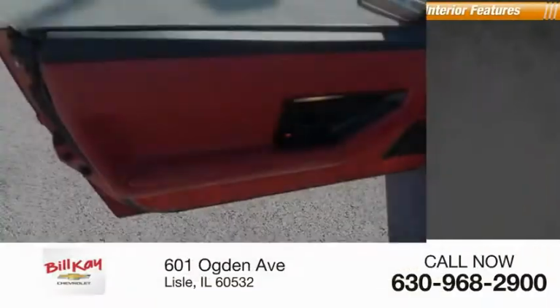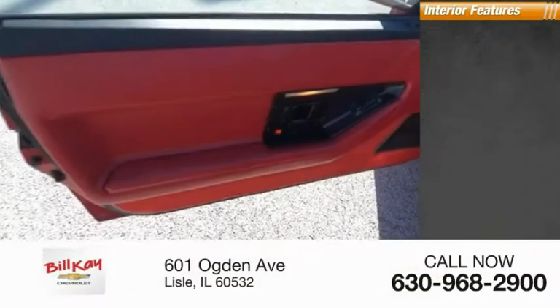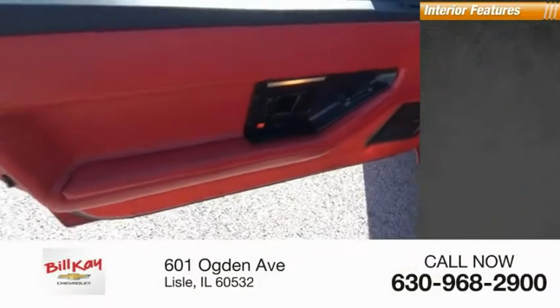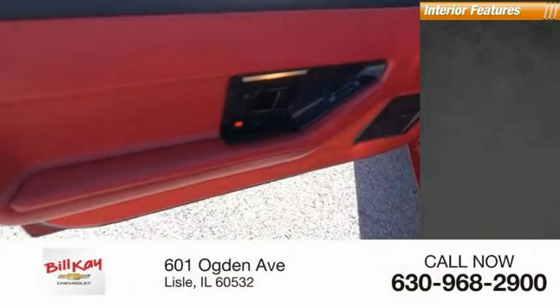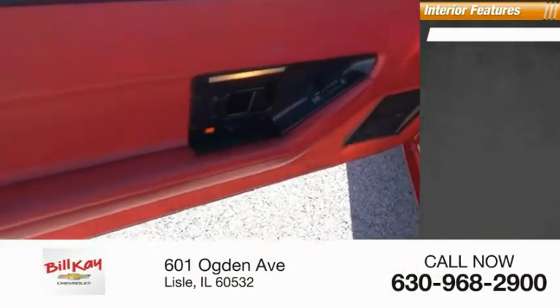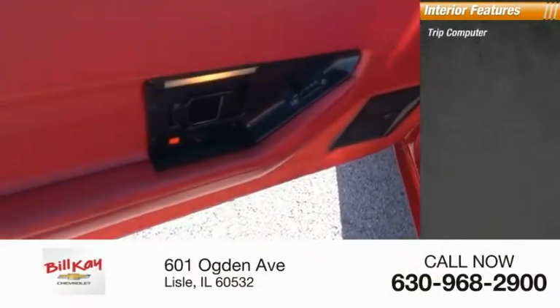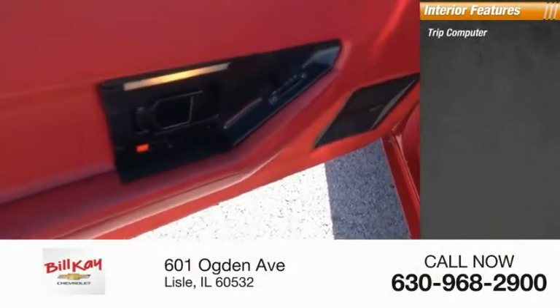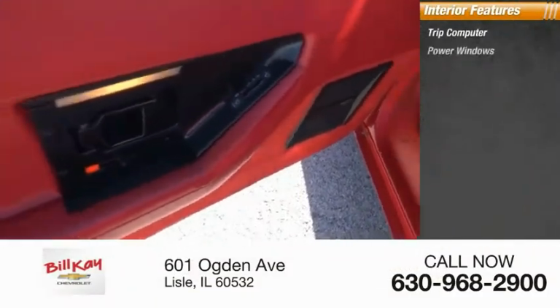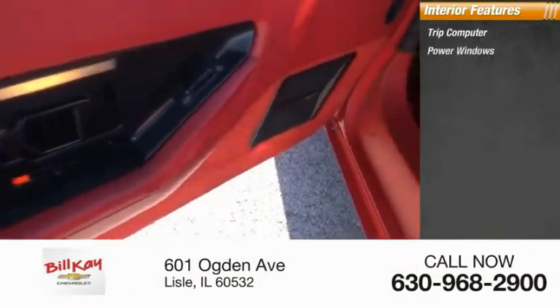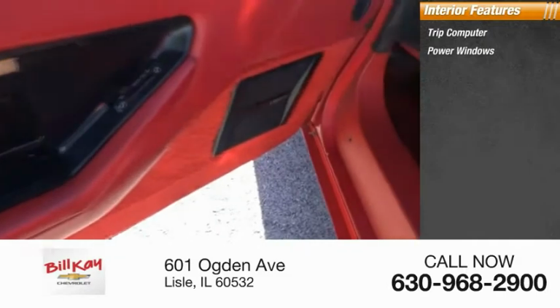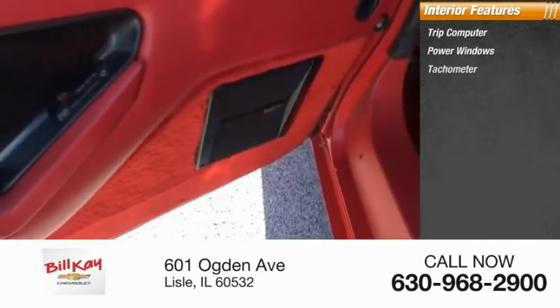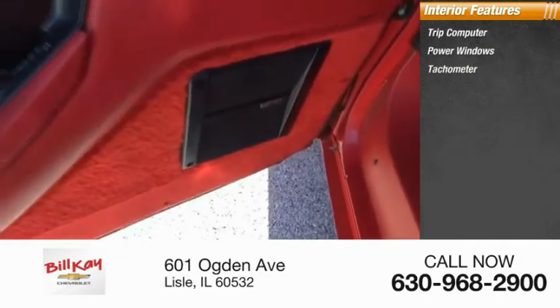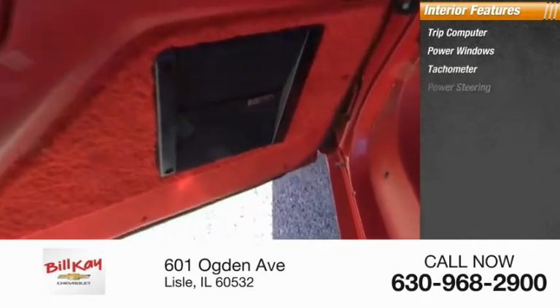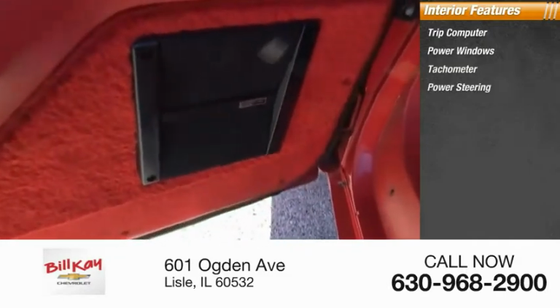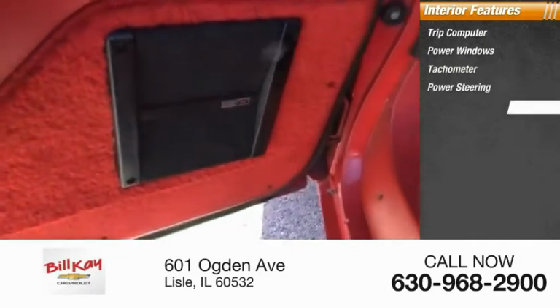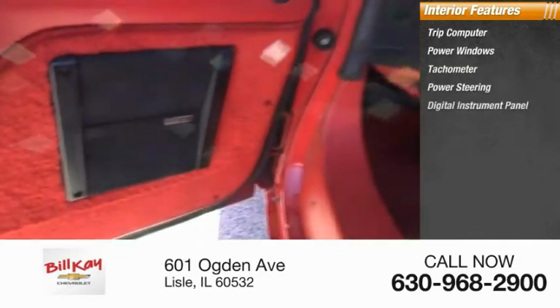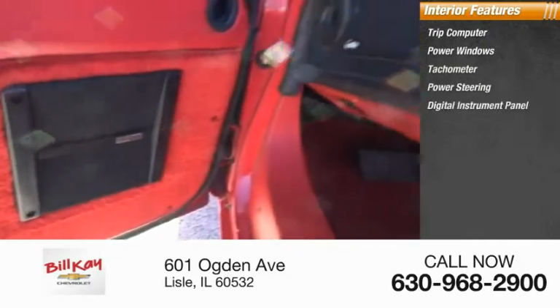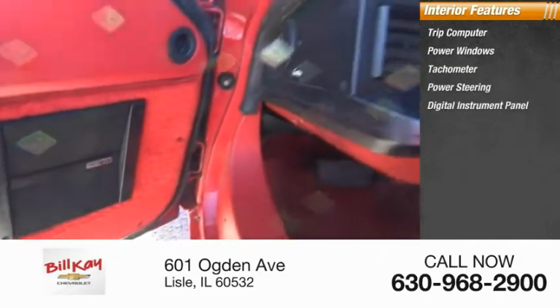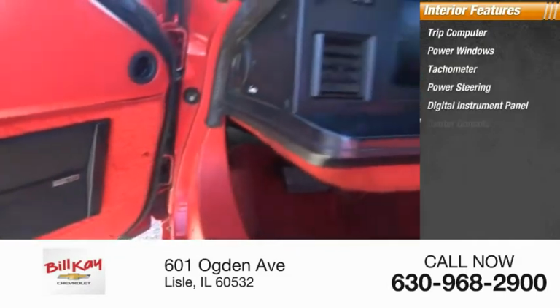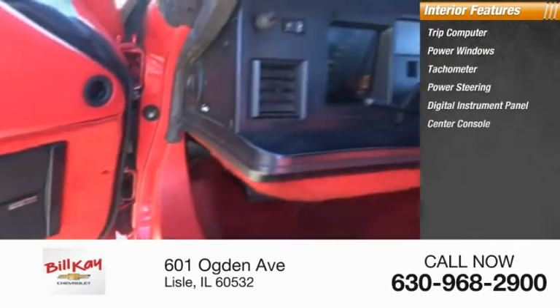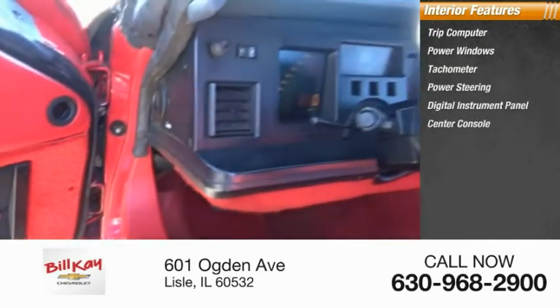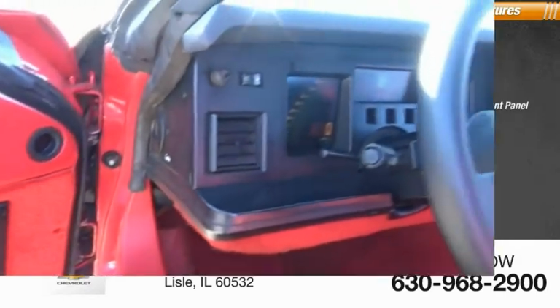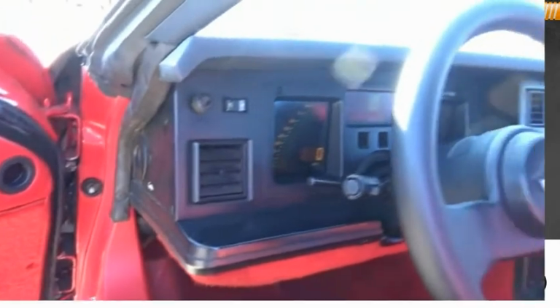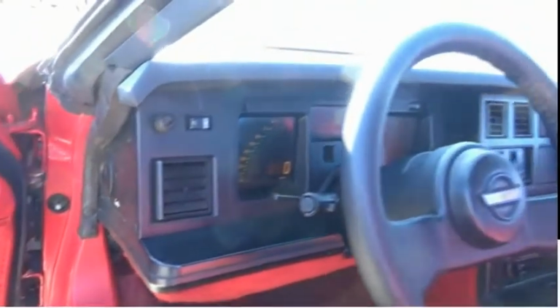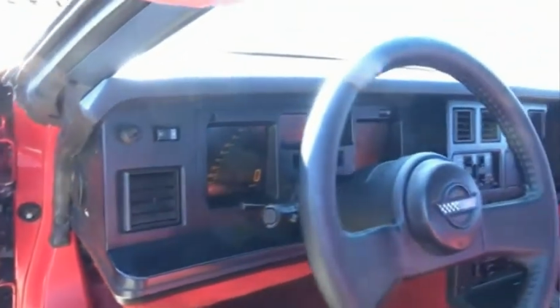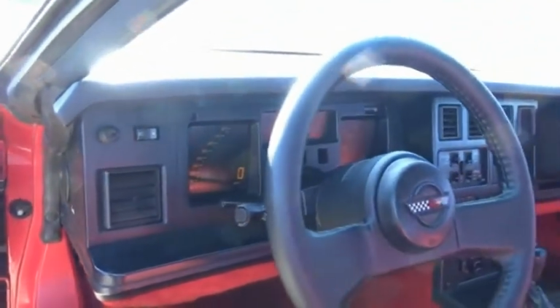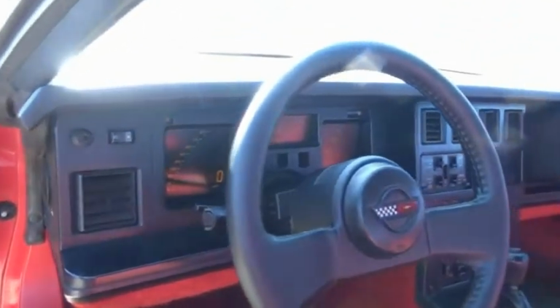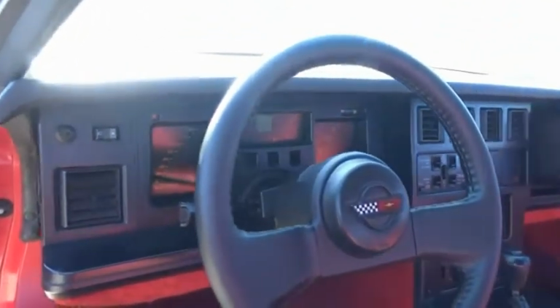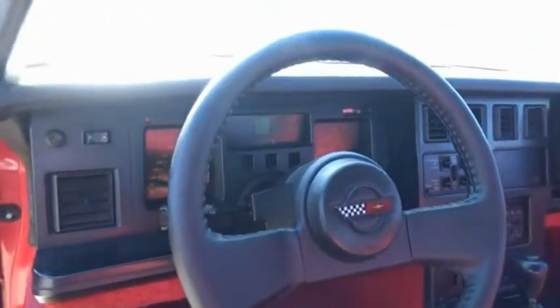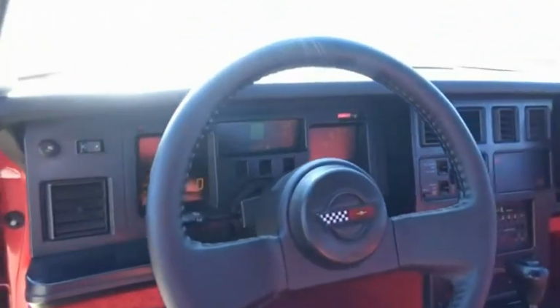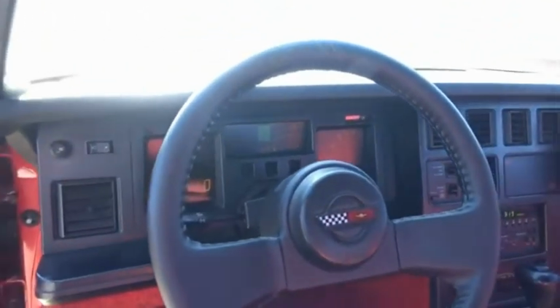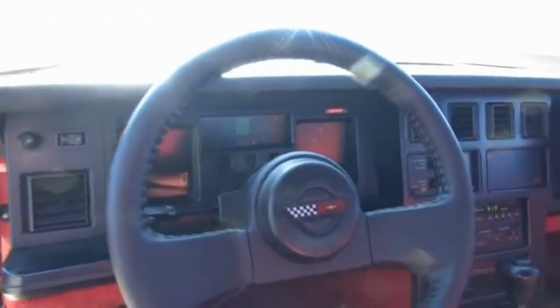Inside you'll find a trip computer, power windows, tachometer, power steering, digital instrument panel, and center console. Is love at first sight really possible? Let us know when you stop in.